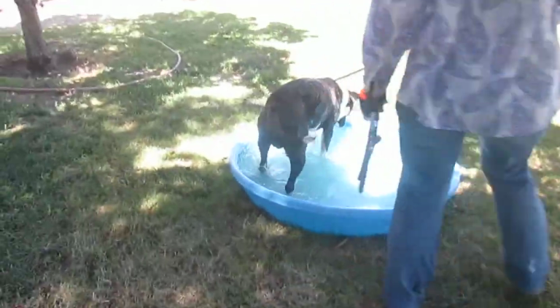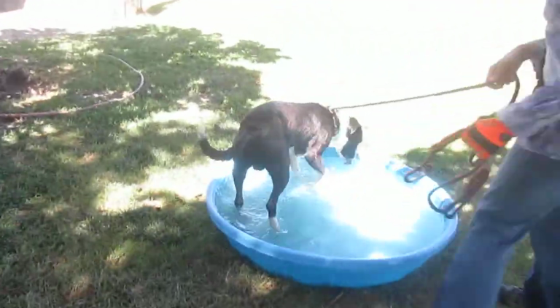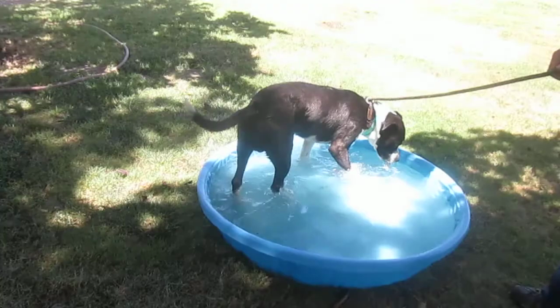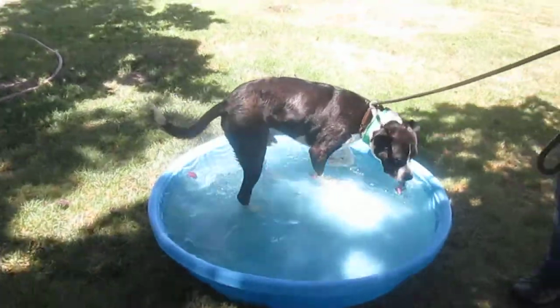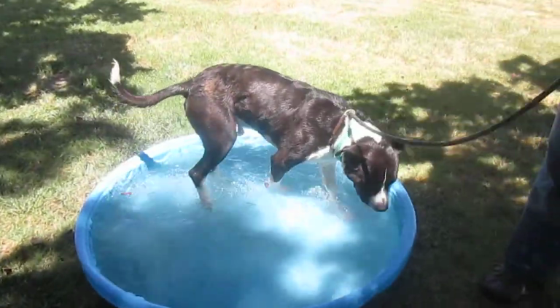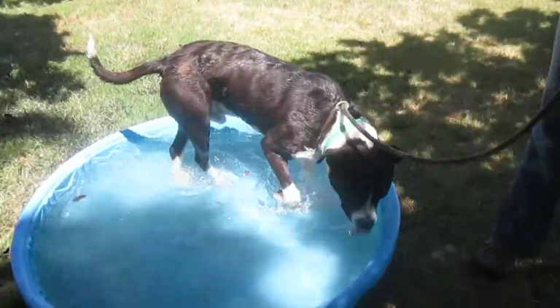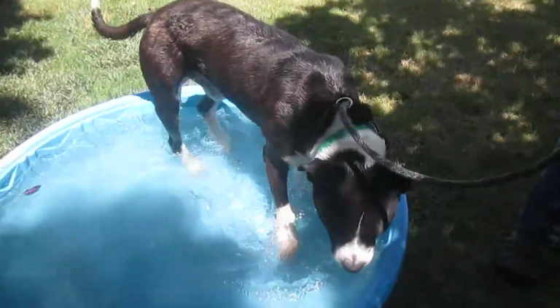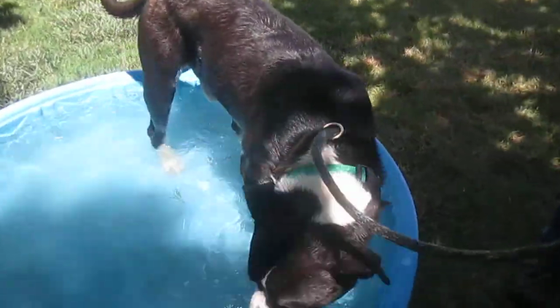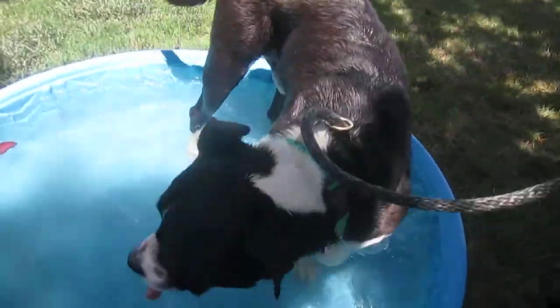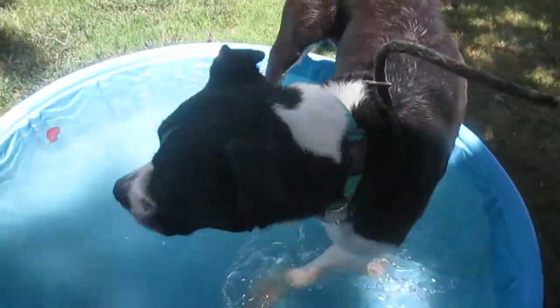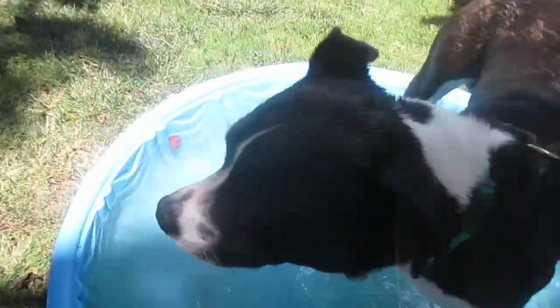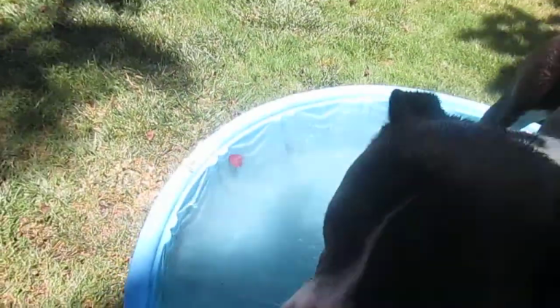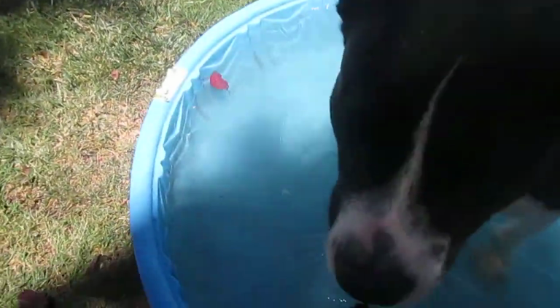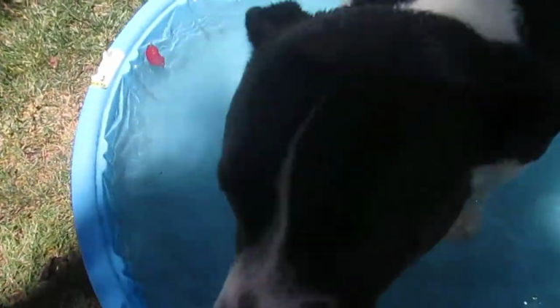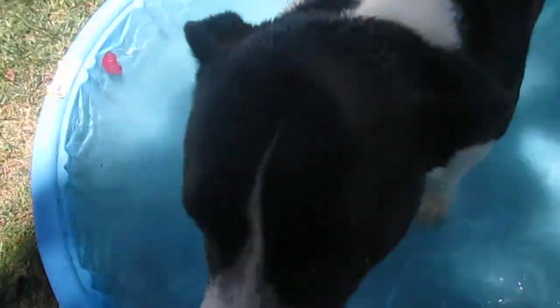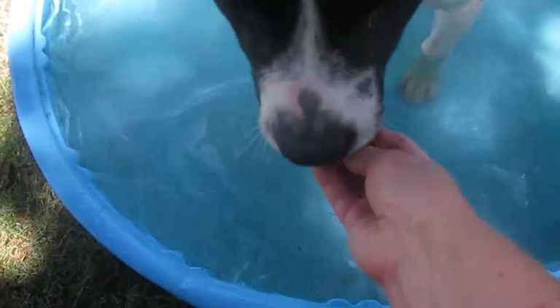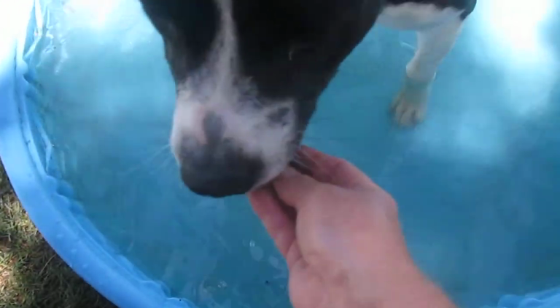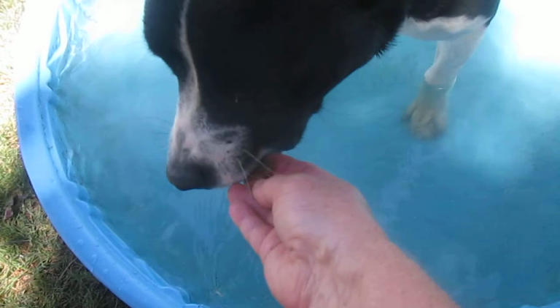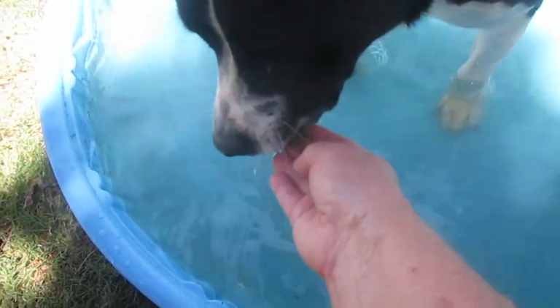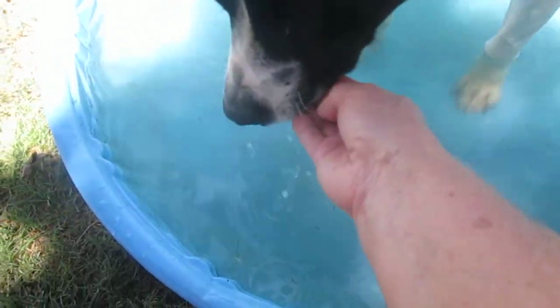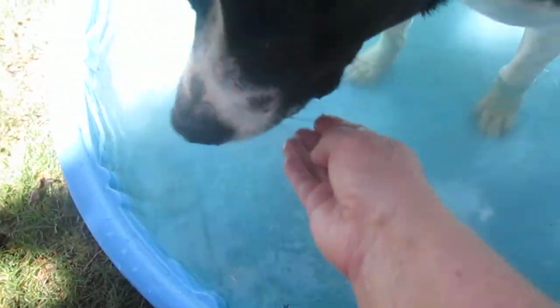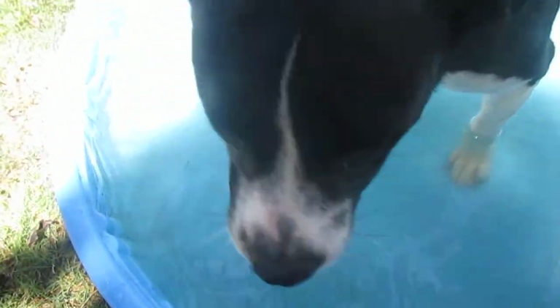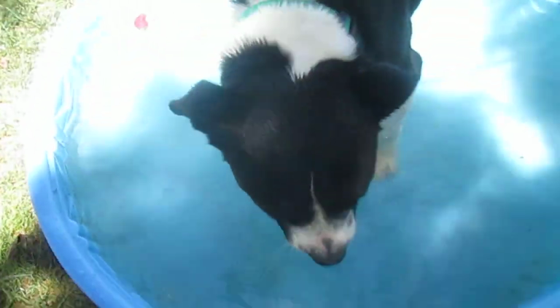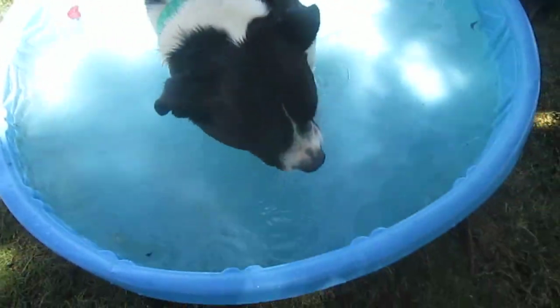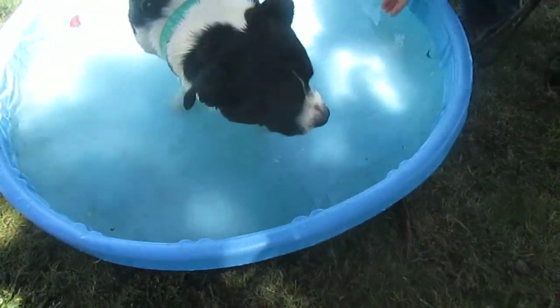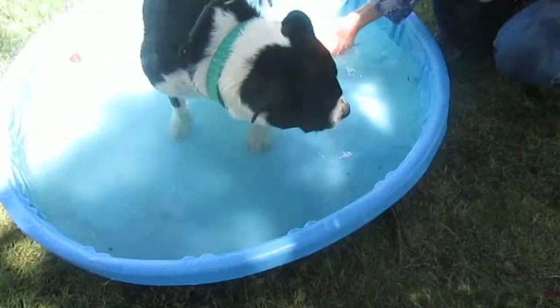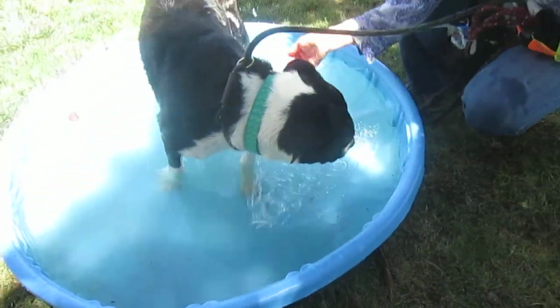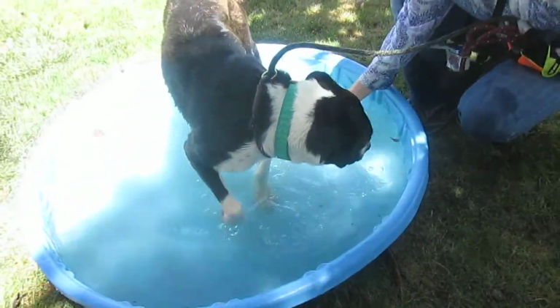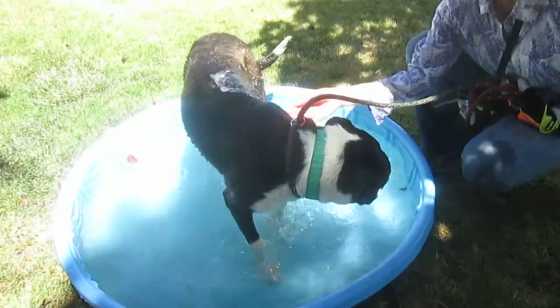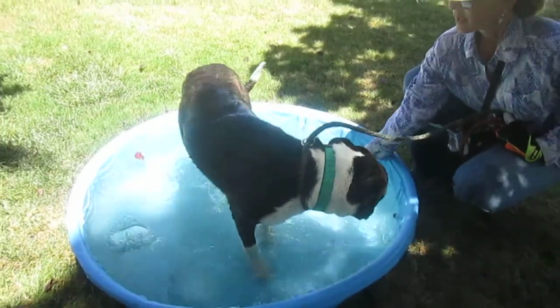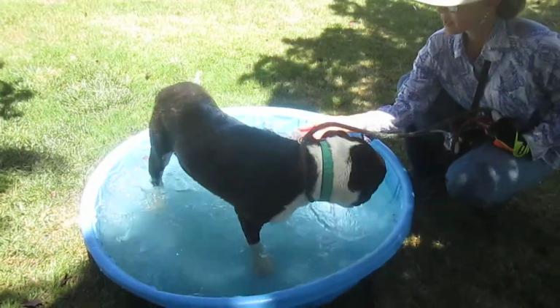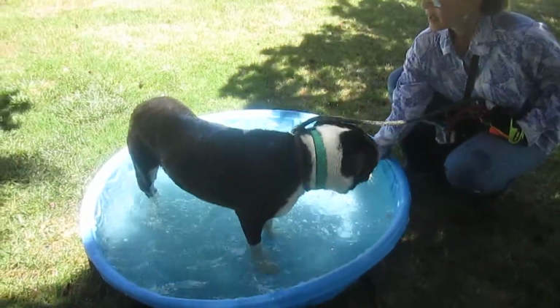Back to the pool. These pools are a lifesaver for the dogs. They really need them. Back where we start.